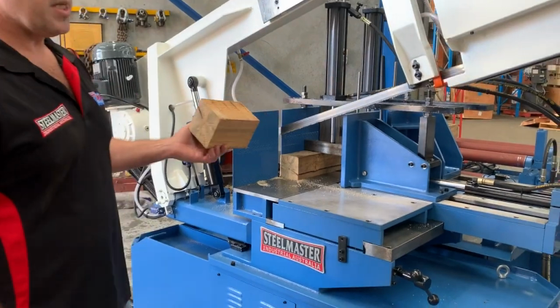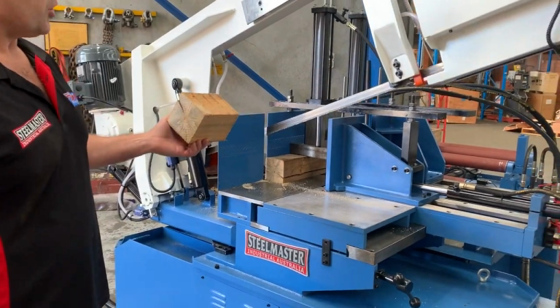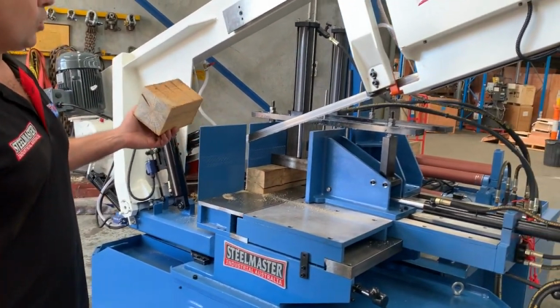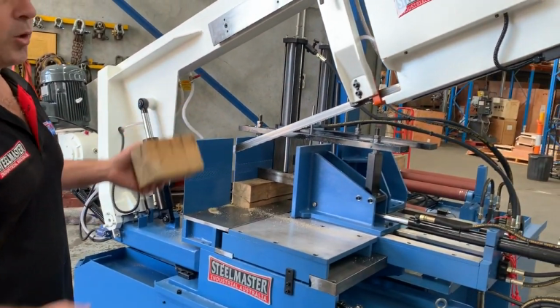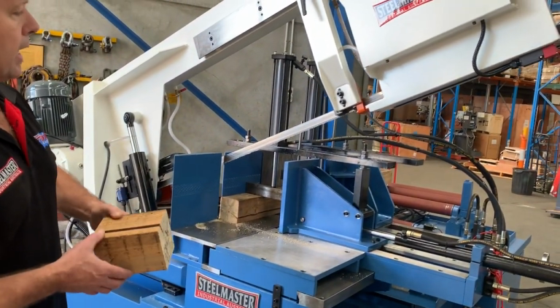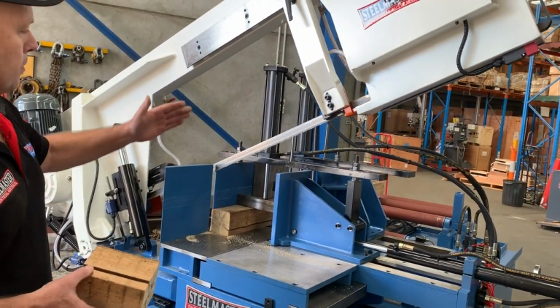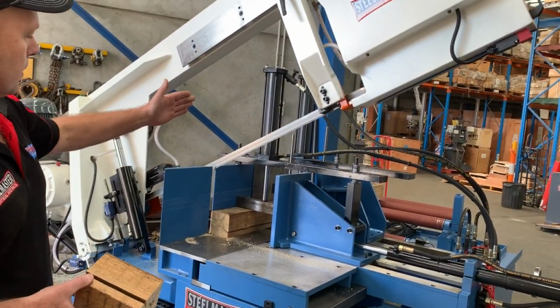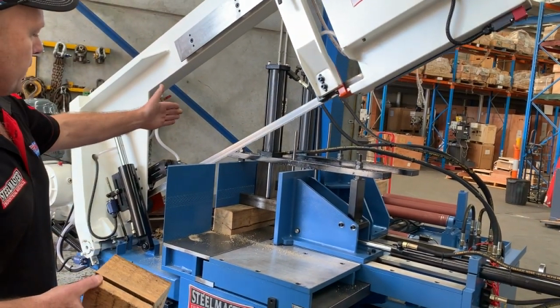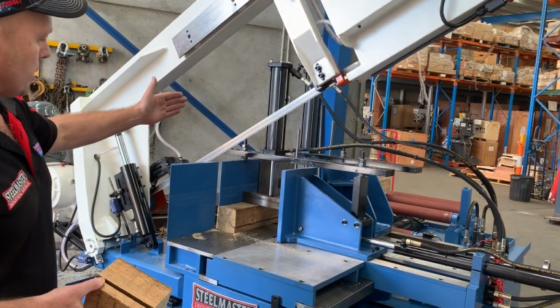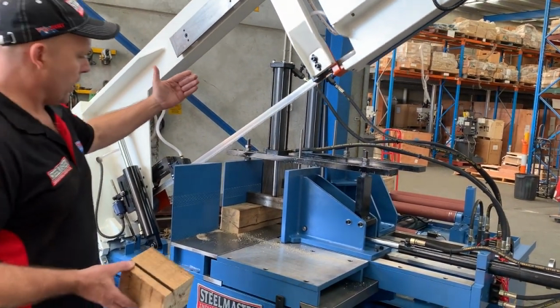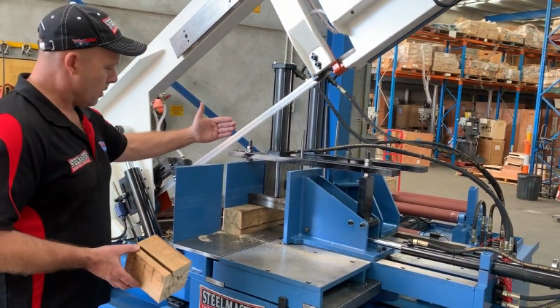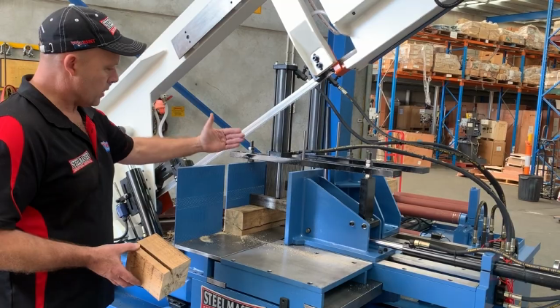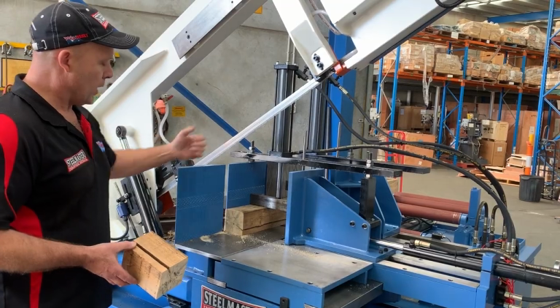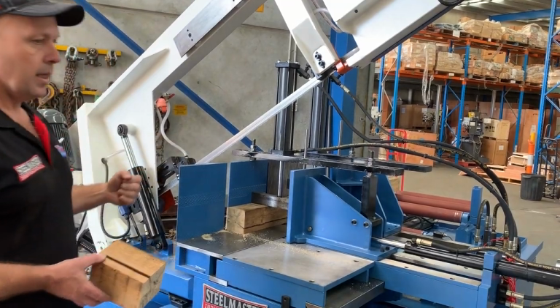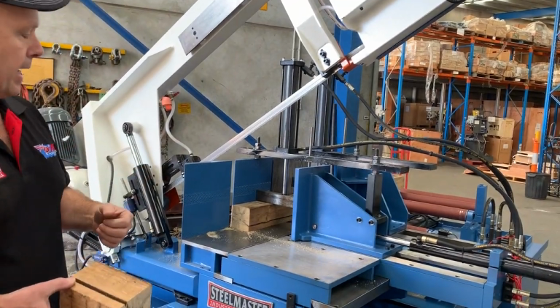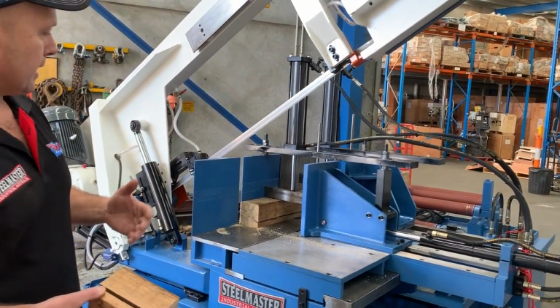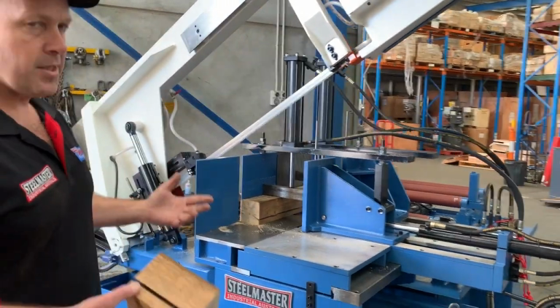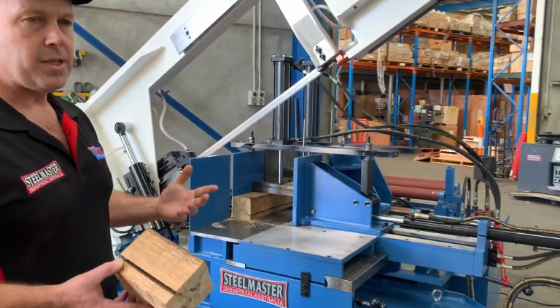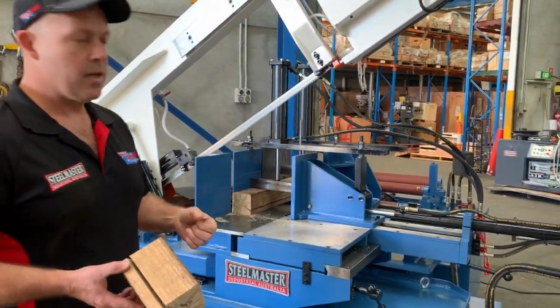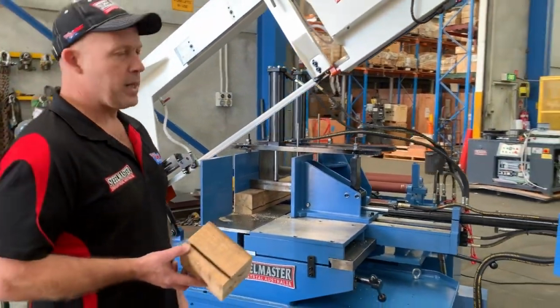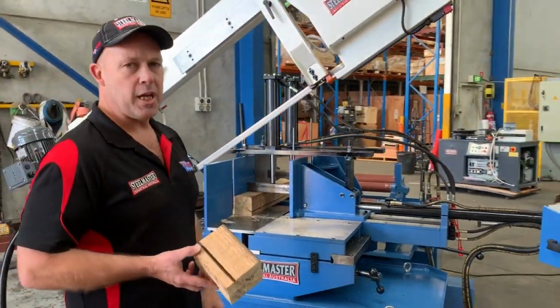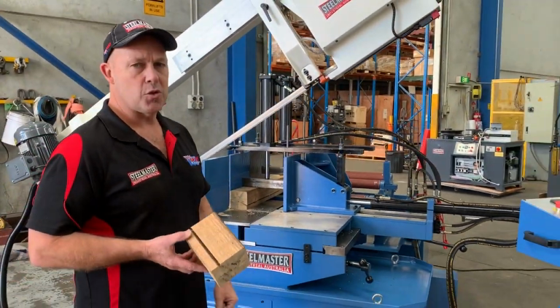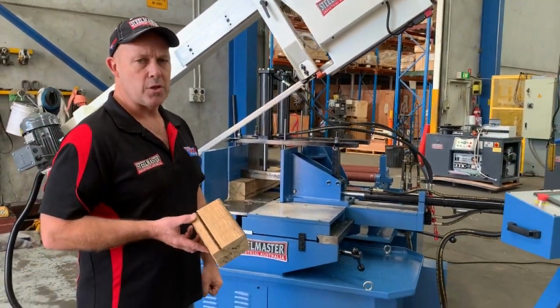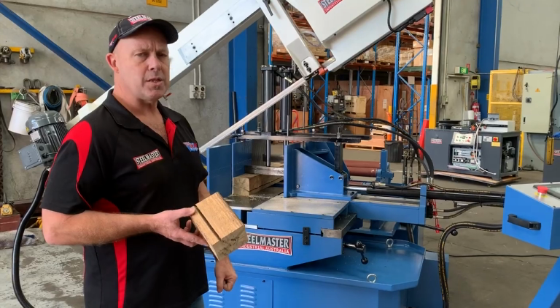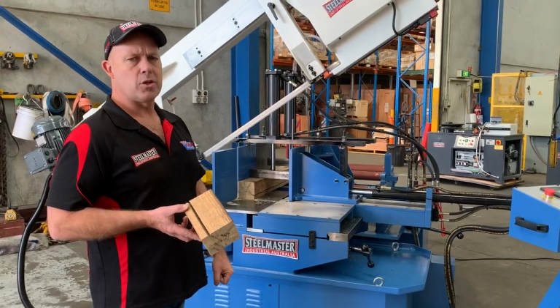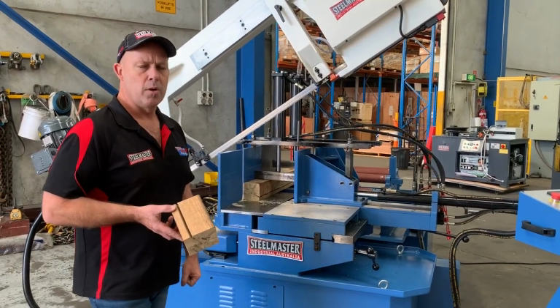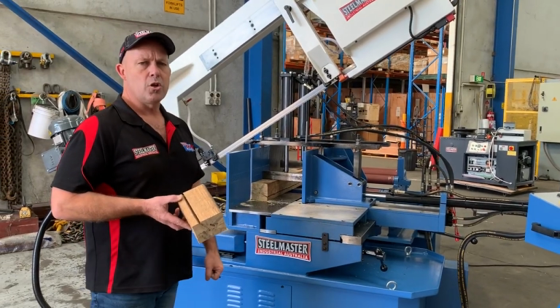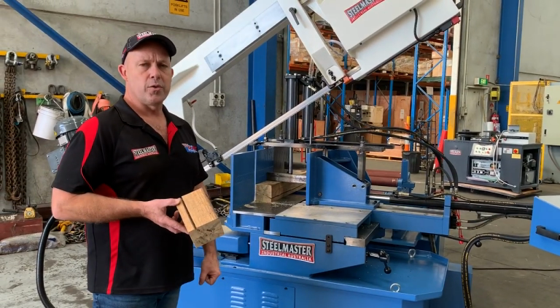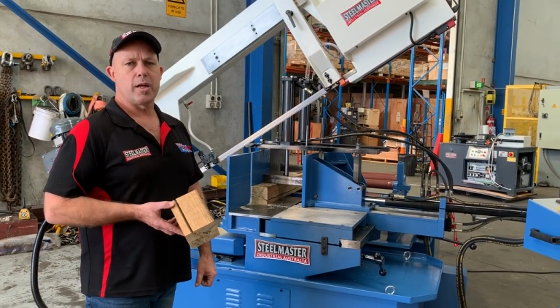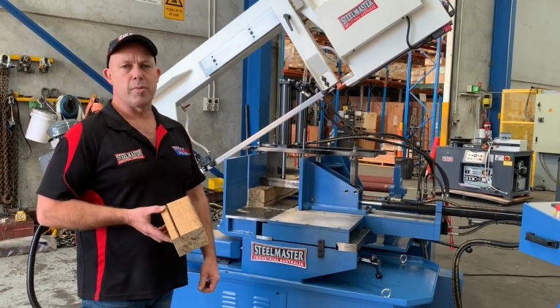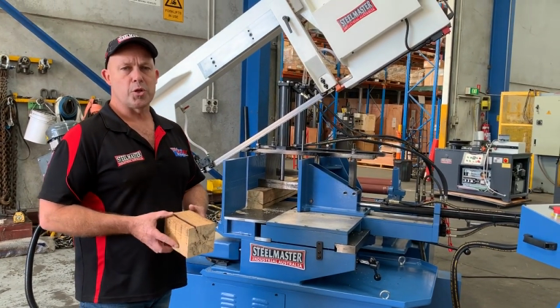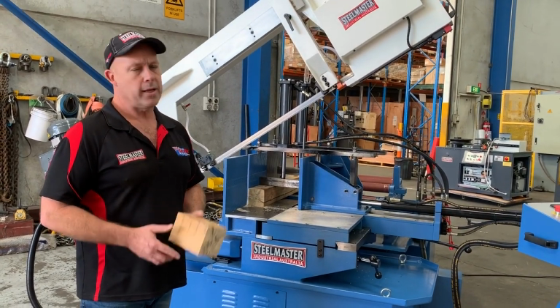The beam returns to its start position. You can also set it to open up only a certain way. That's how easy our 620HA bandsaw is. Jump onto us at assetplant.com.au and find our range of metalwork machinery. Thanks.